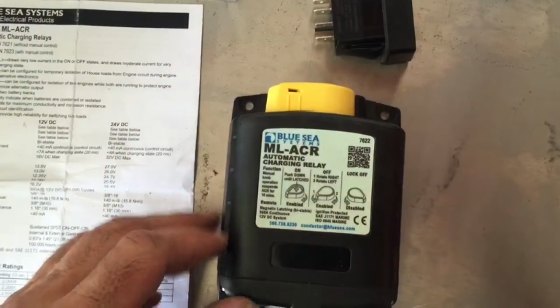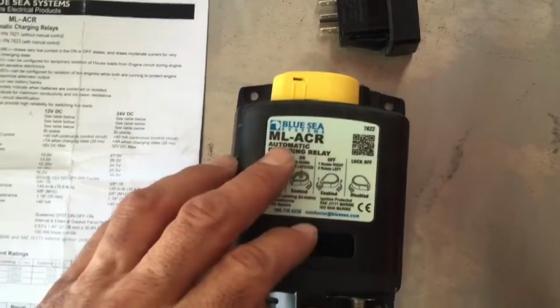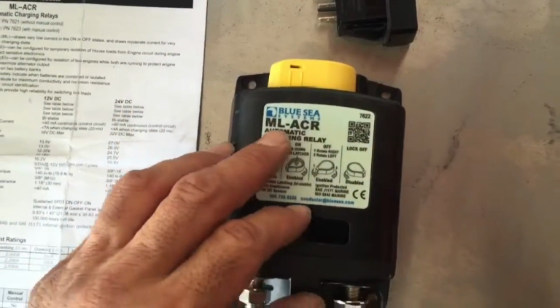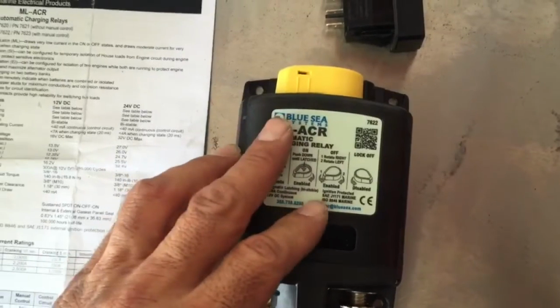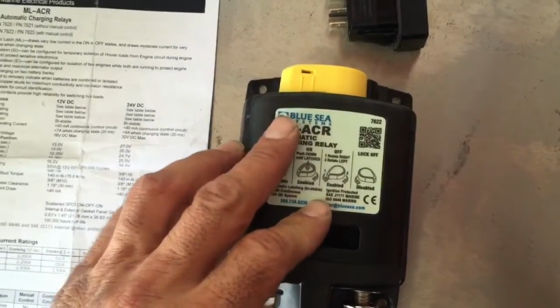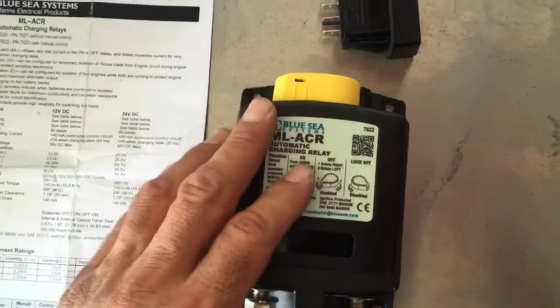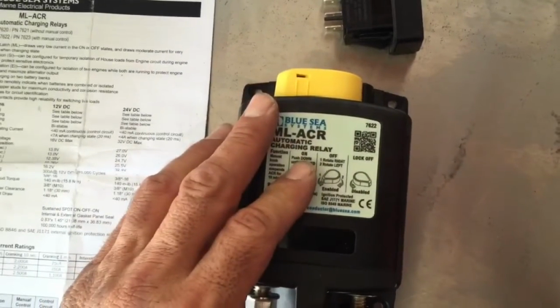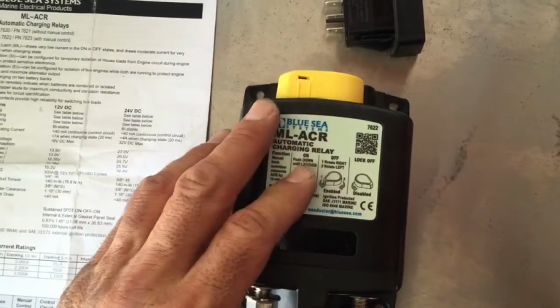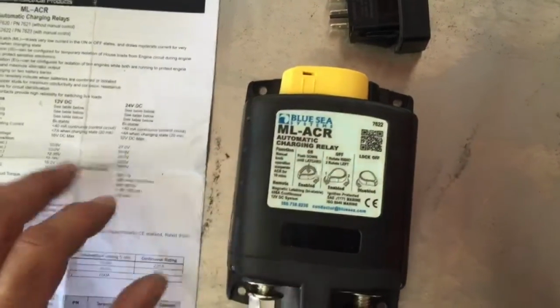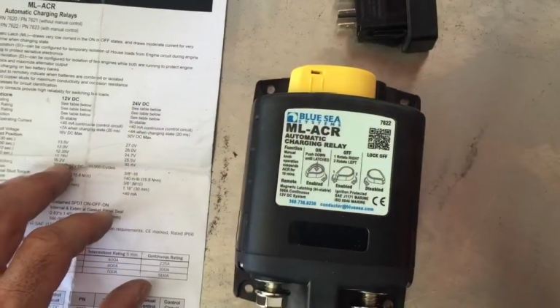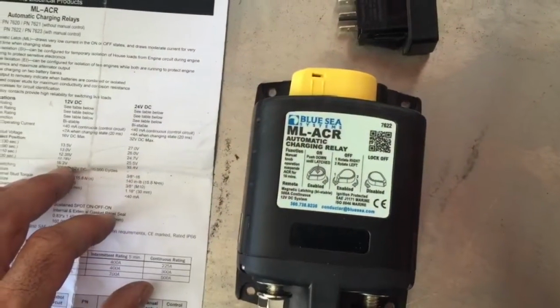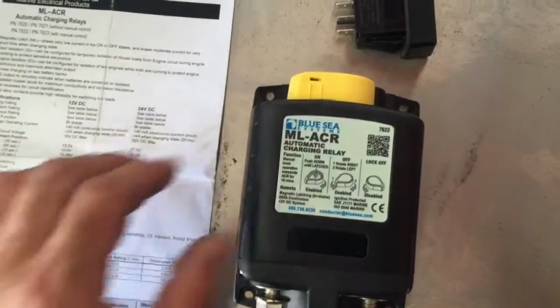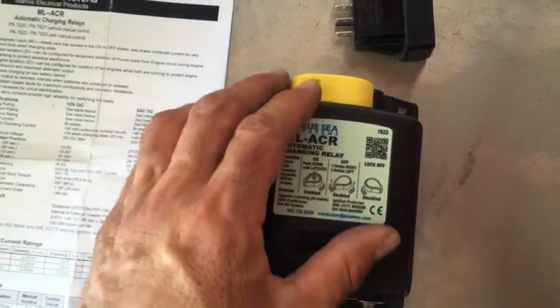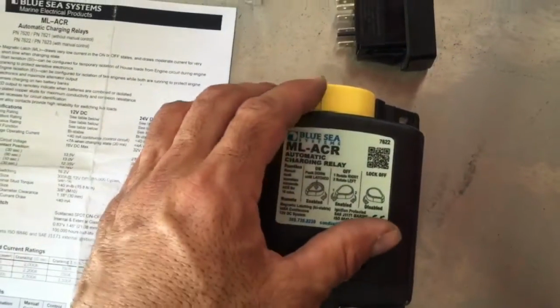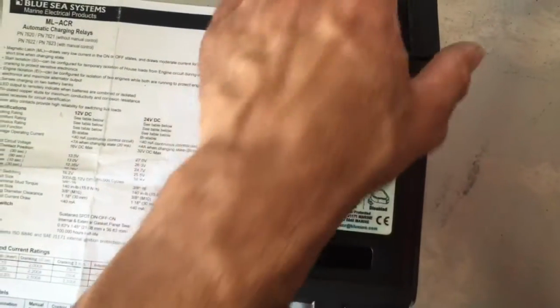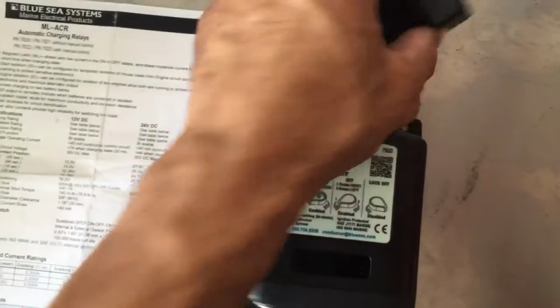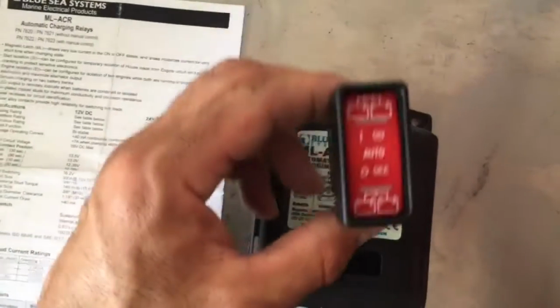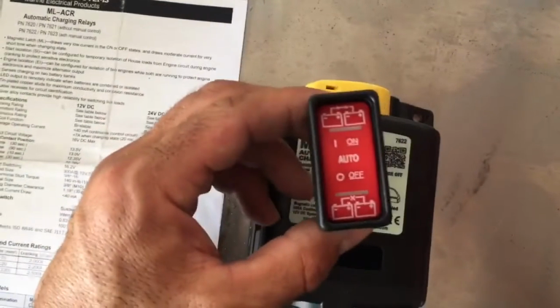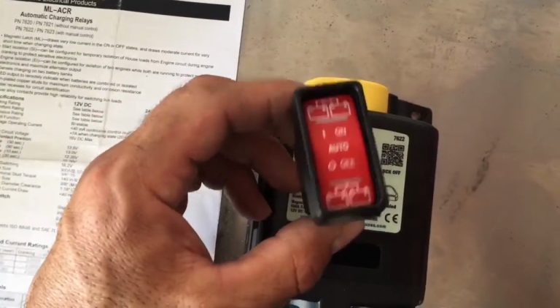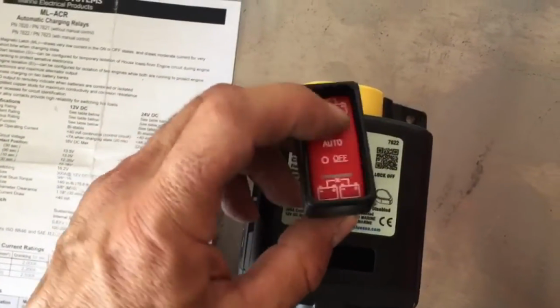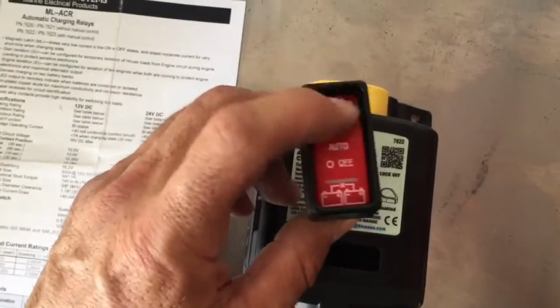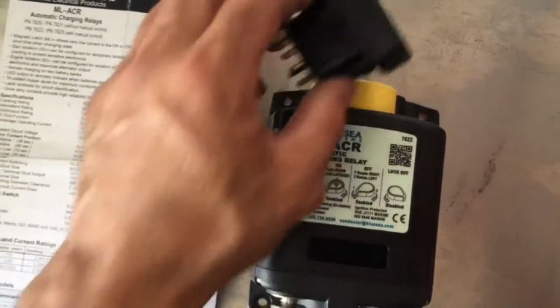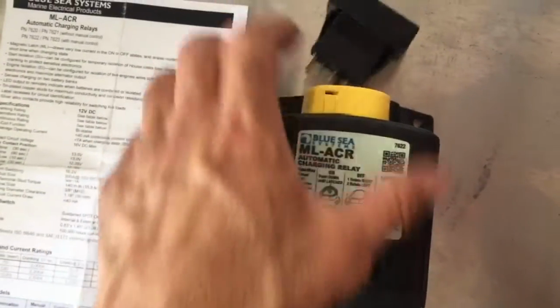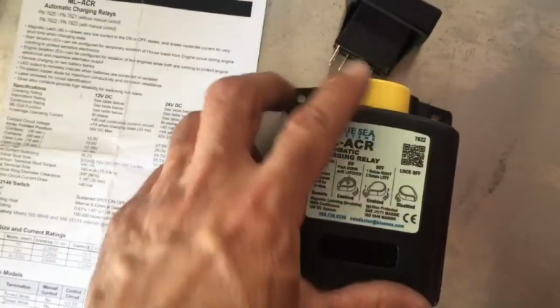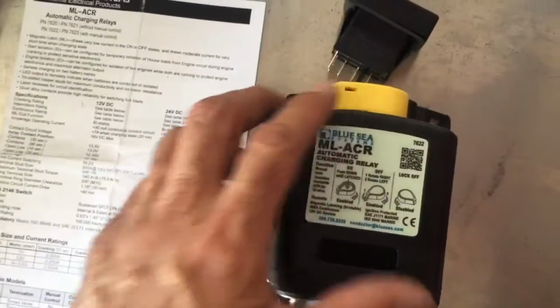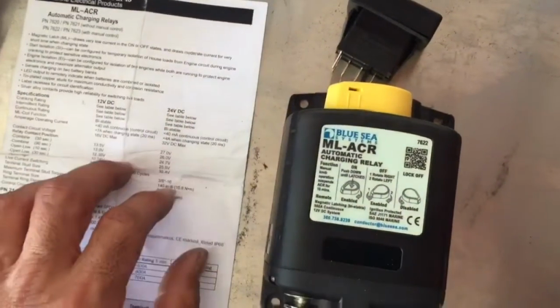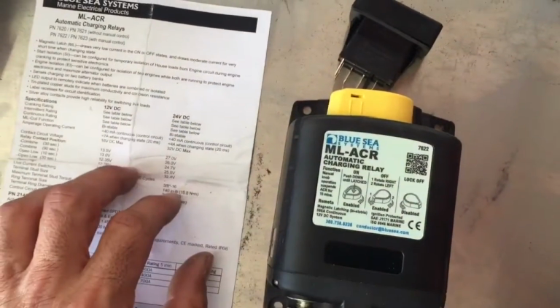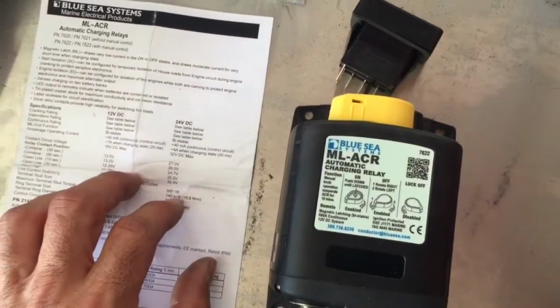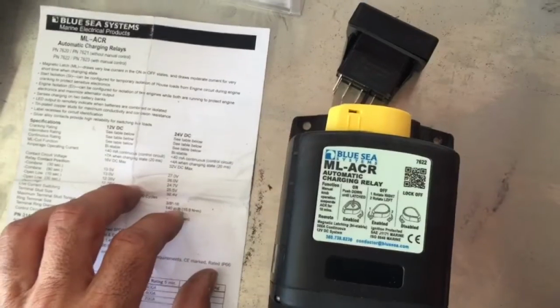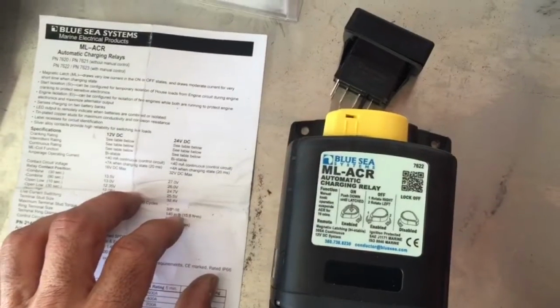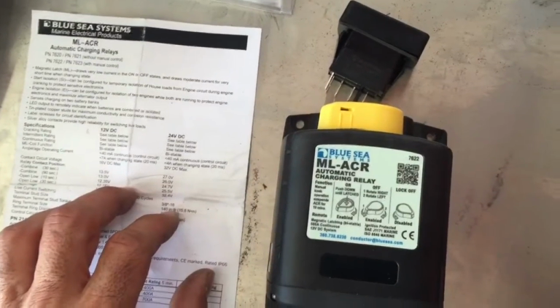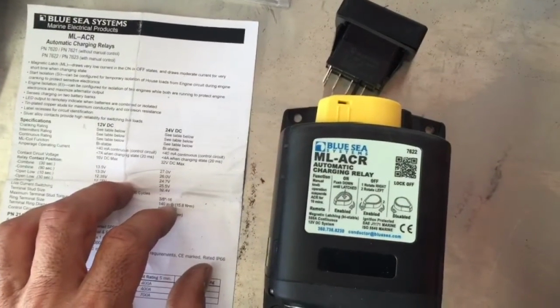Another nice feature is if for some reason your main starting battery did go low, it's going to allow you to combine it either using the remote or the manual feature, and hopefully you'll be able to start your vehicle.